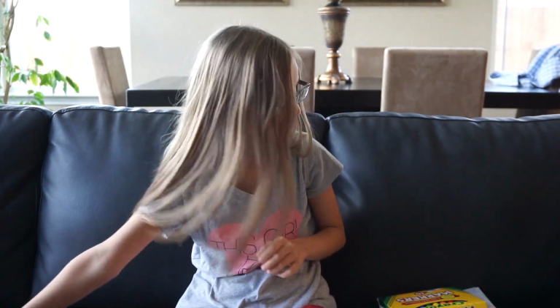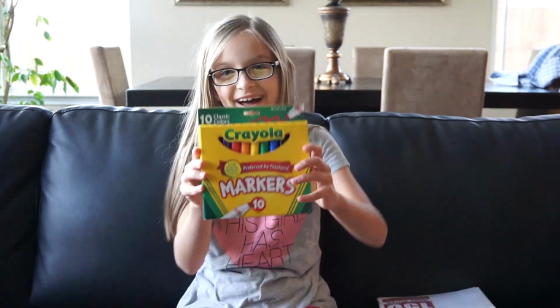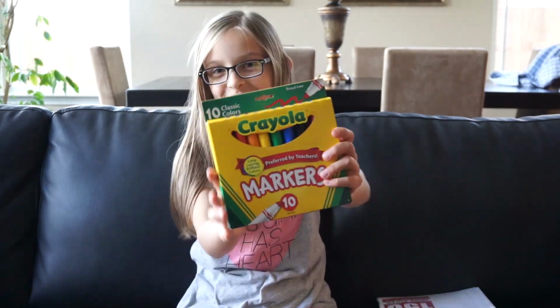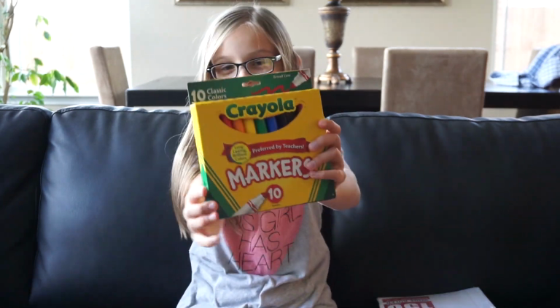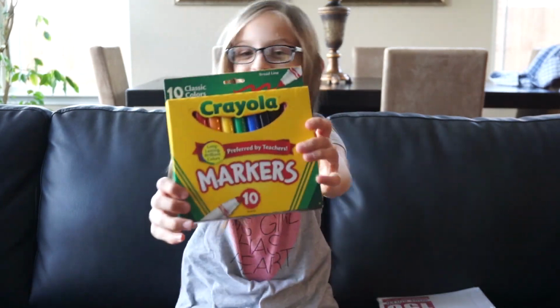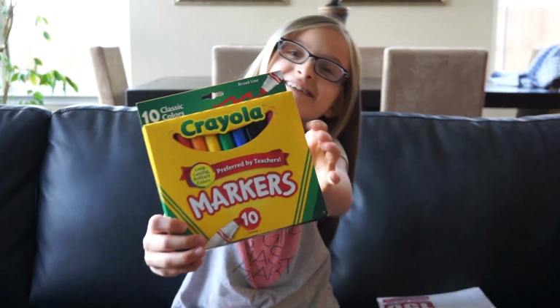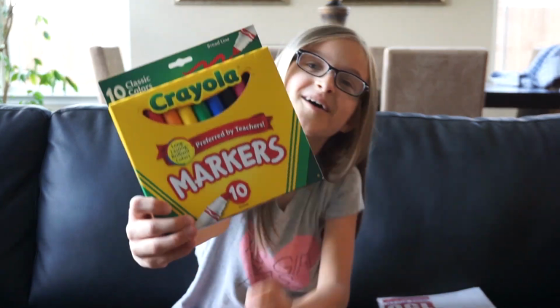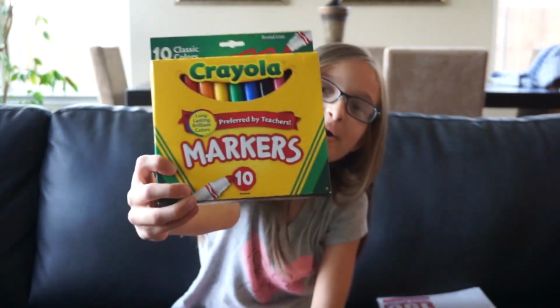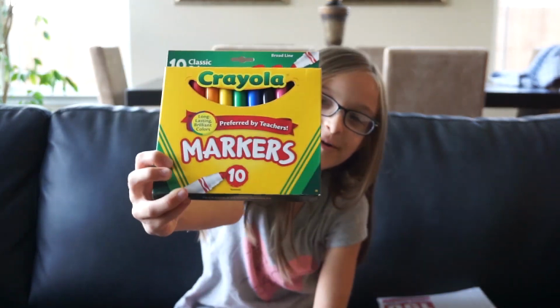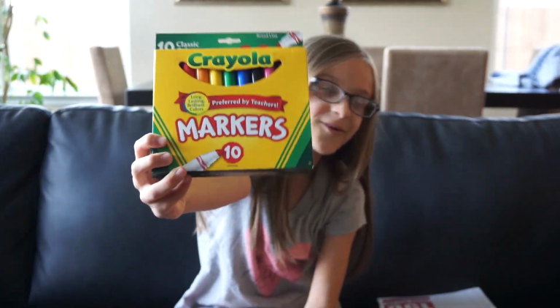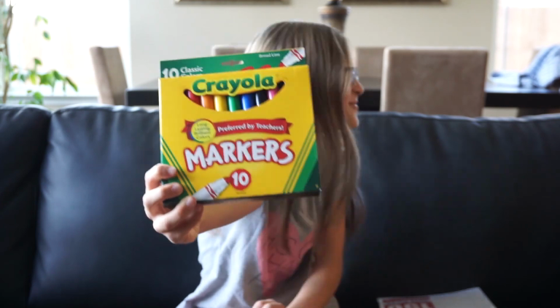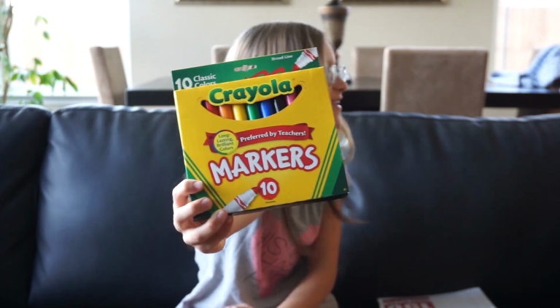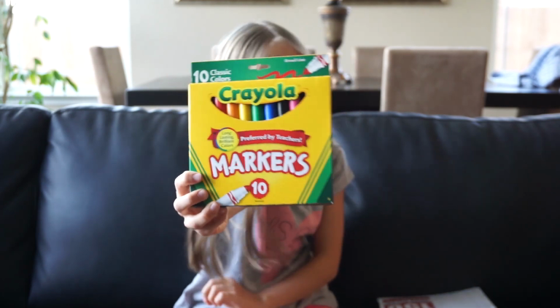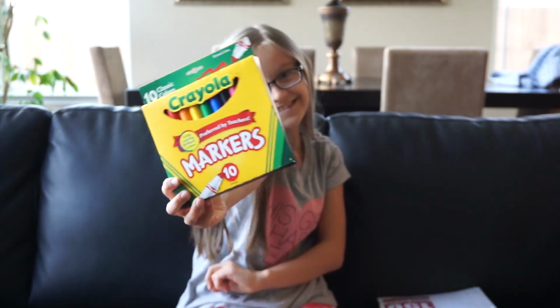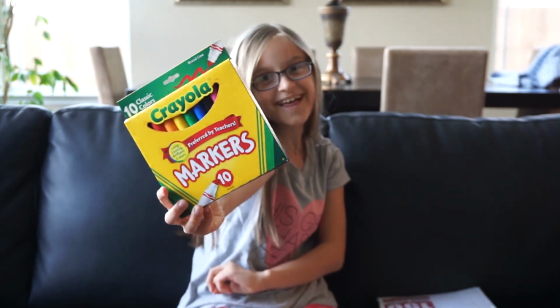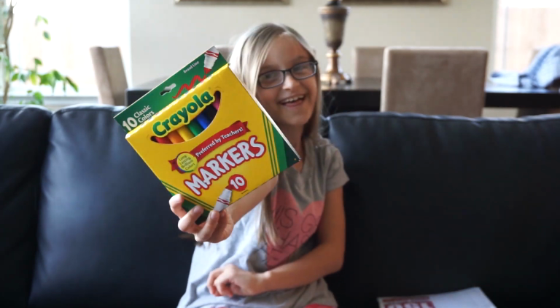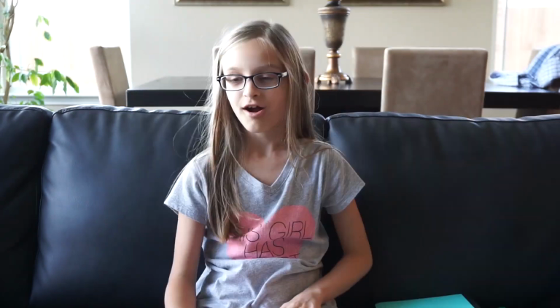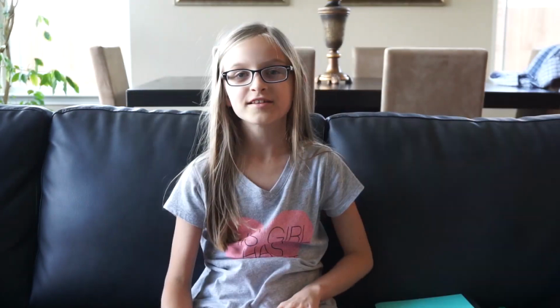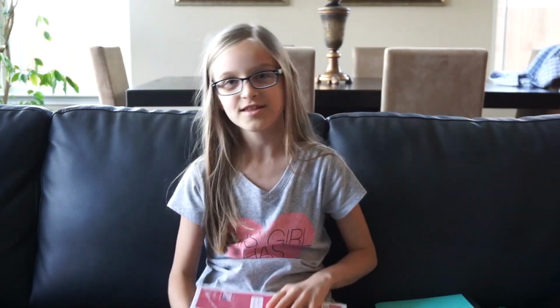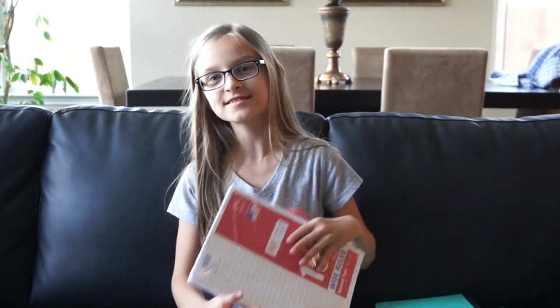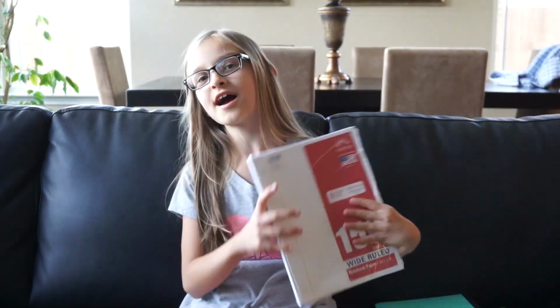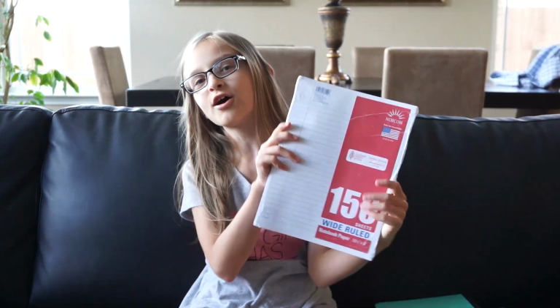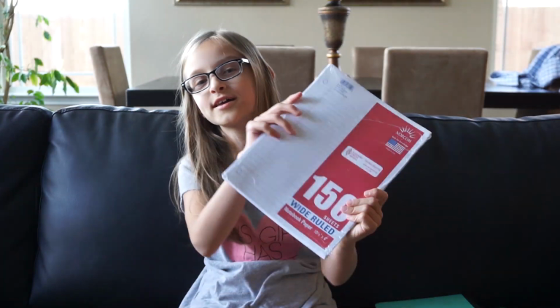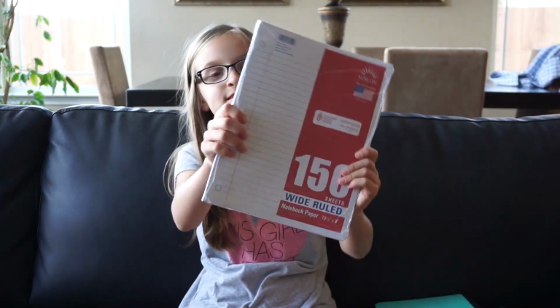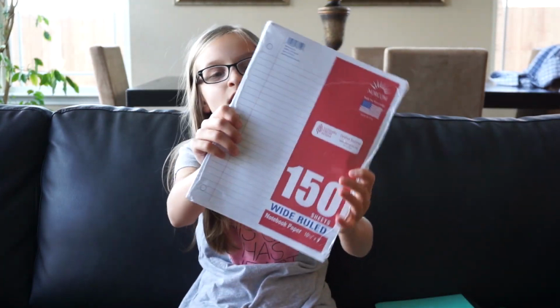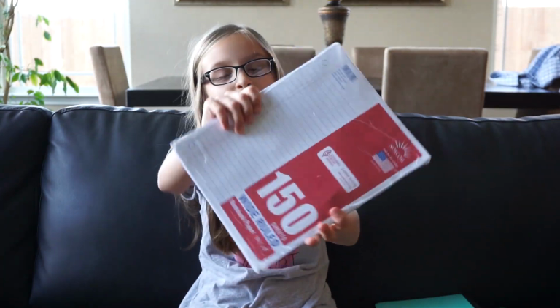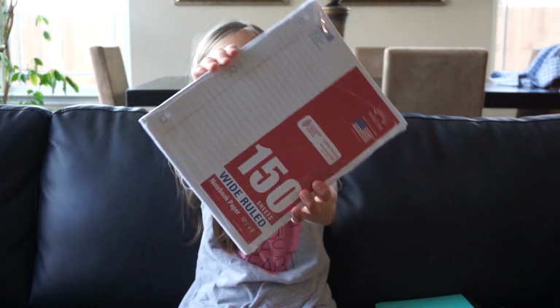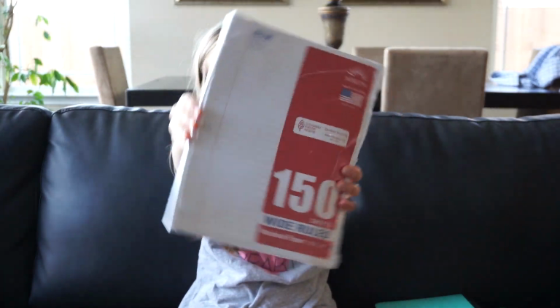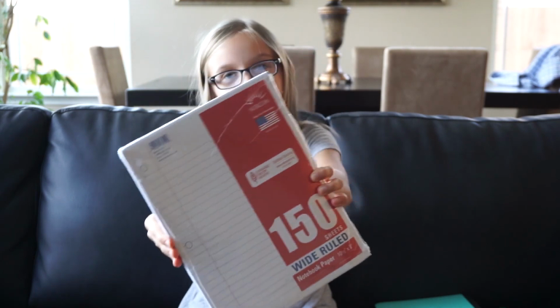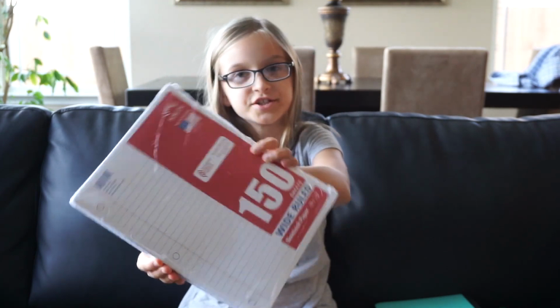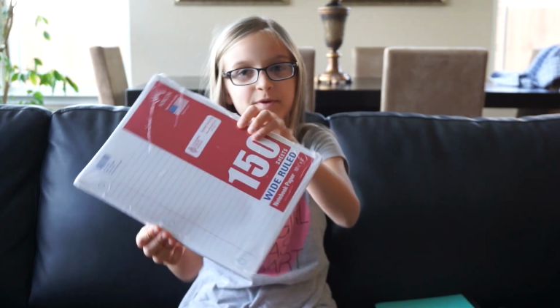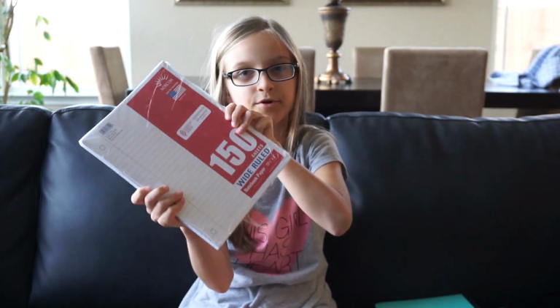I also got these Crayola markers. The next thing I got is a pack of lined sheet of paper.